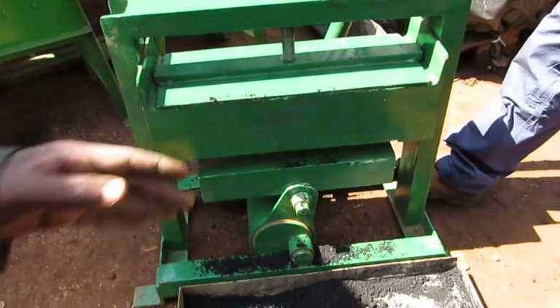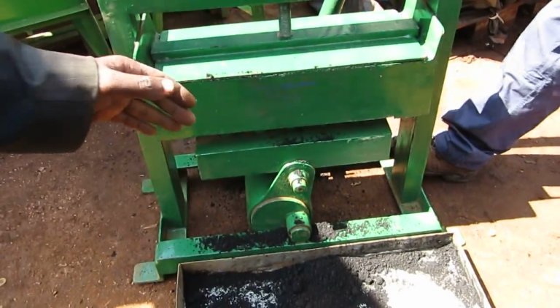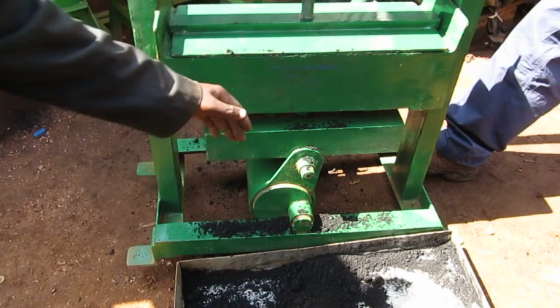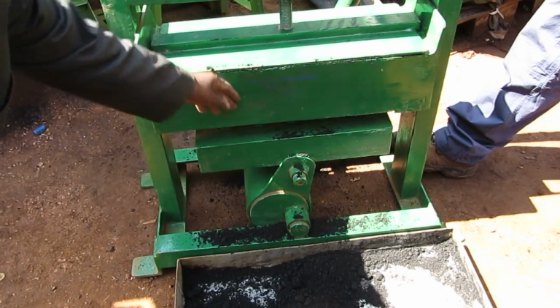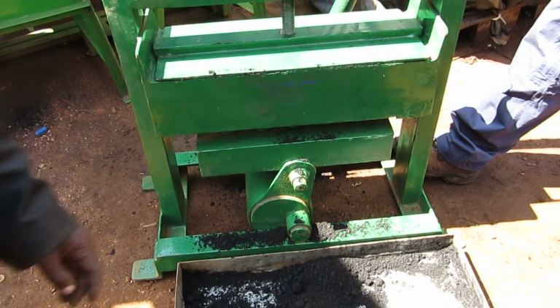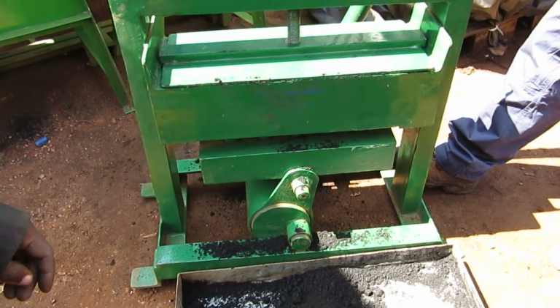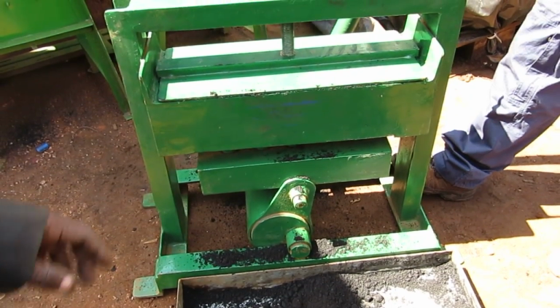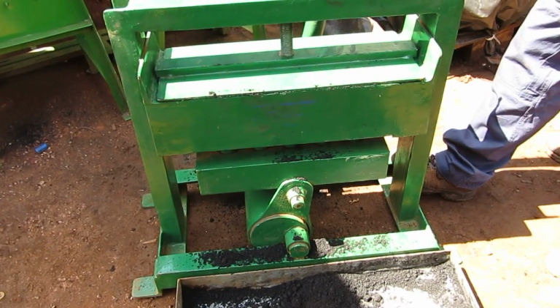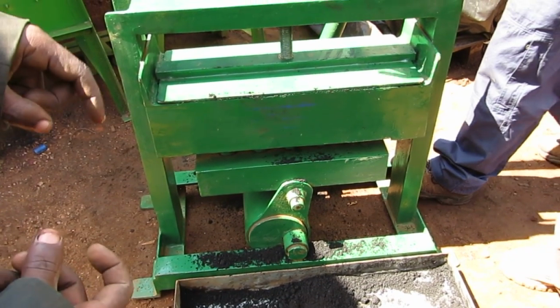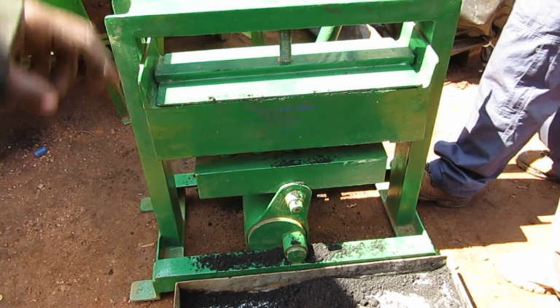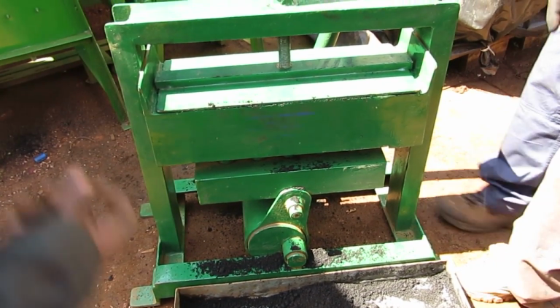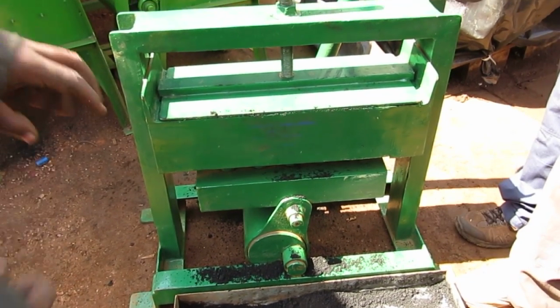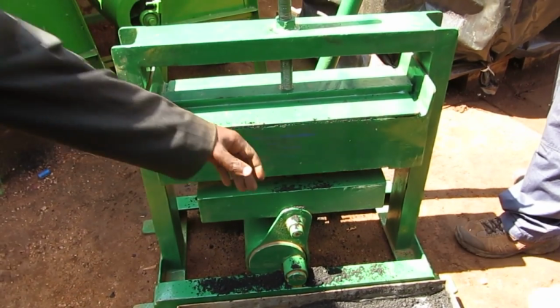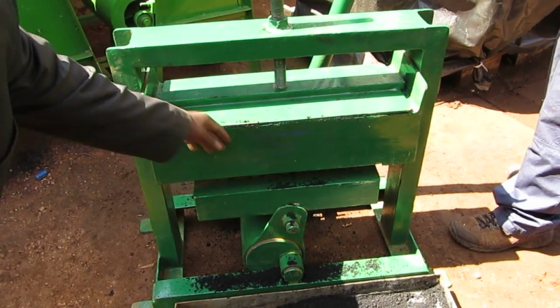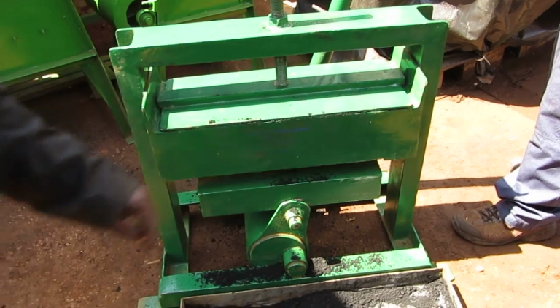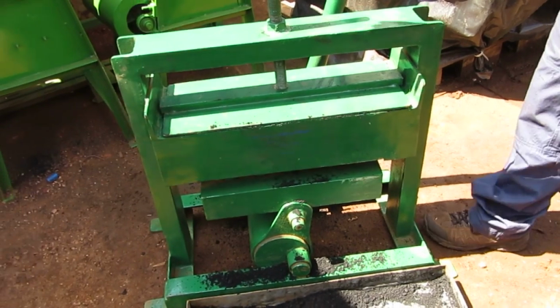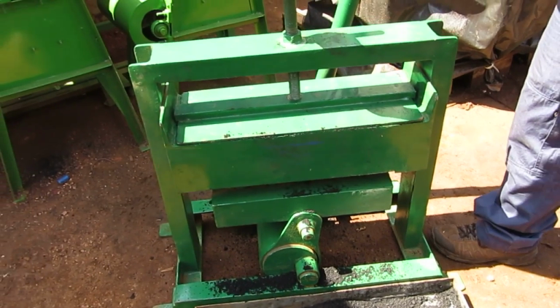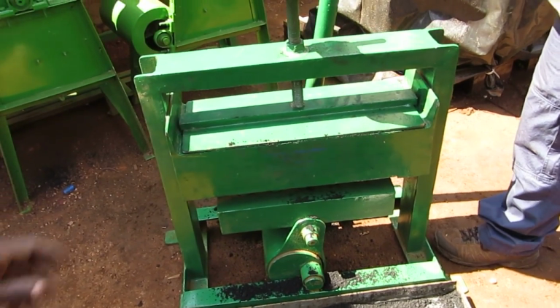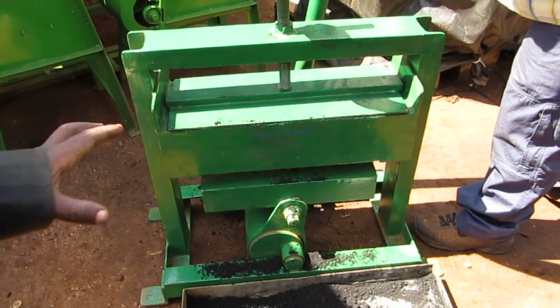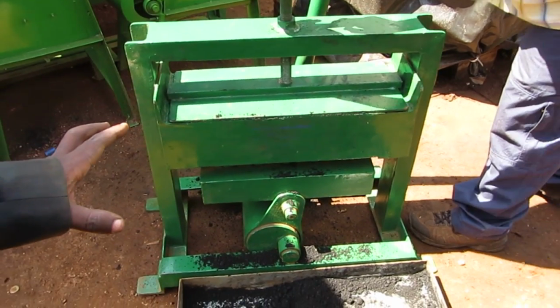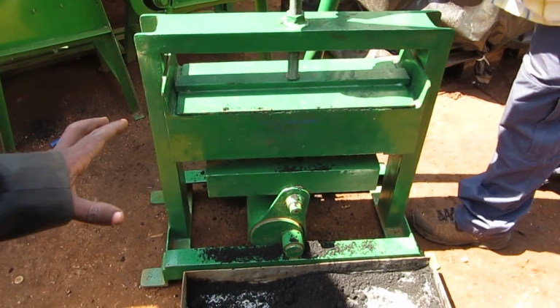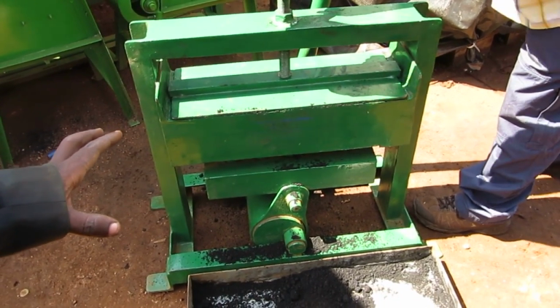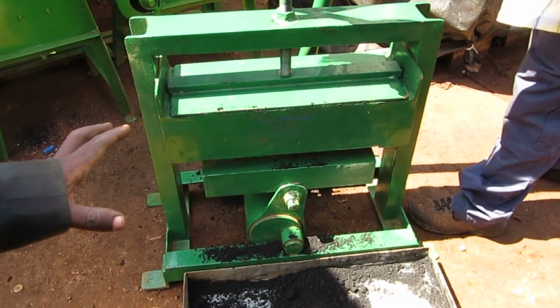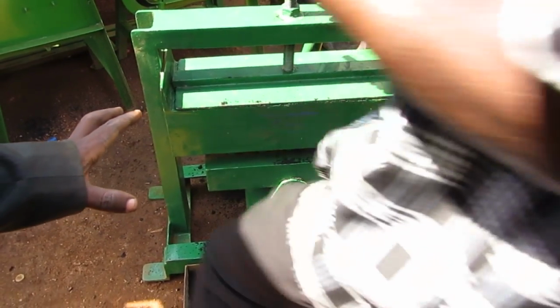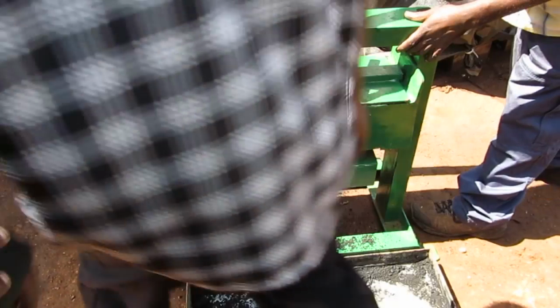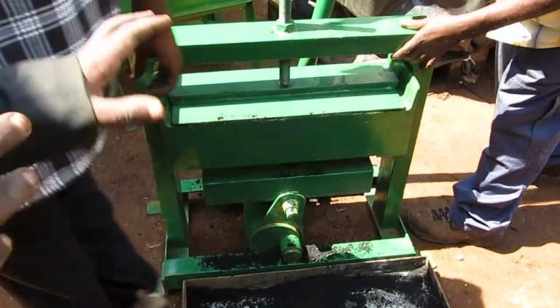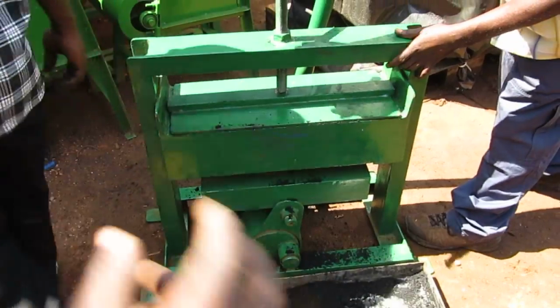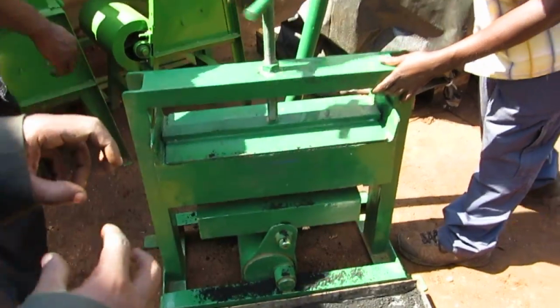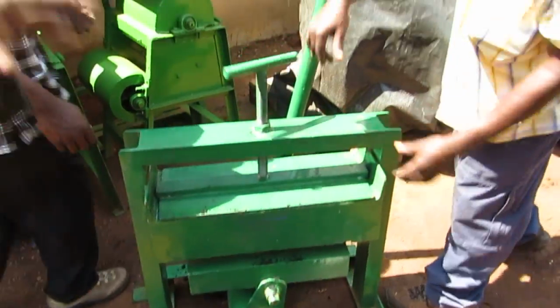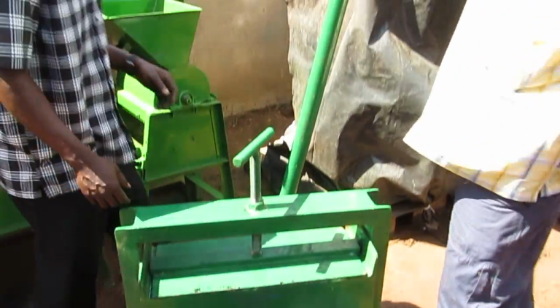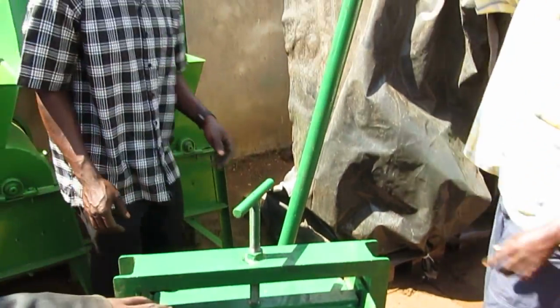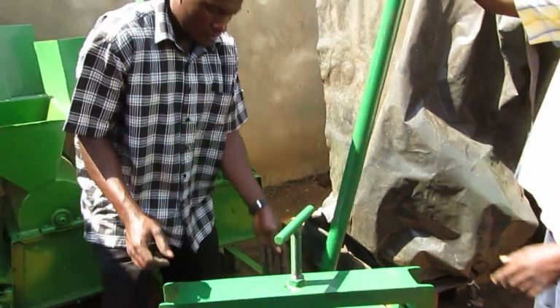The other process is taking place from here. So this is the other piston. They are squeezing it with the other material you put here. So from there now the process is taking place. We have compacted them.